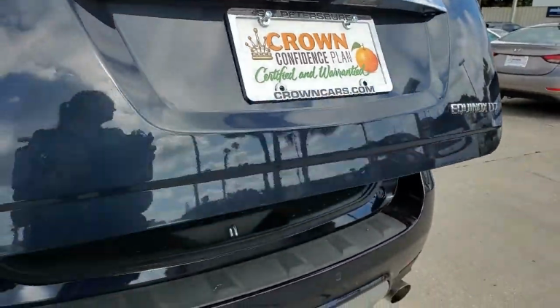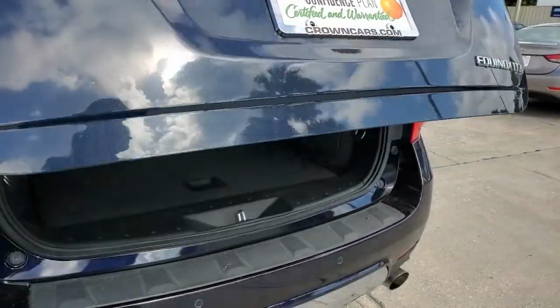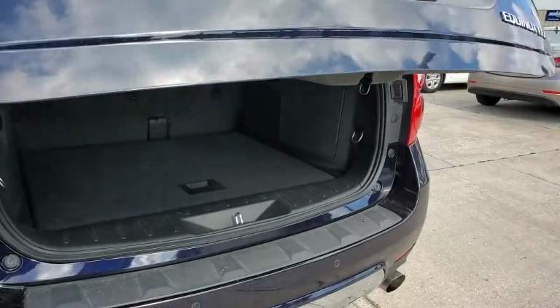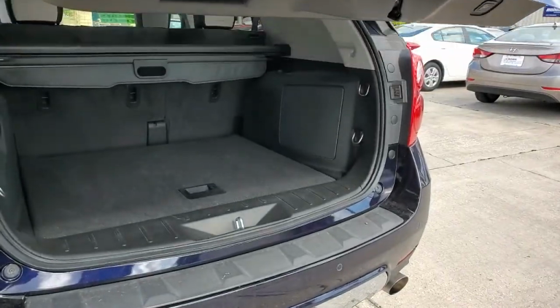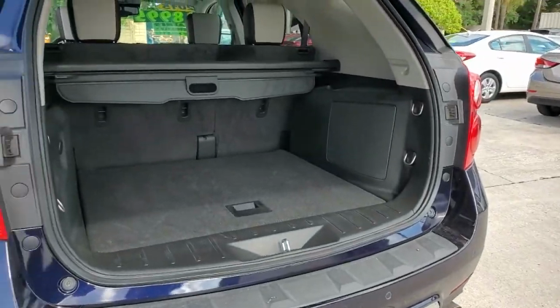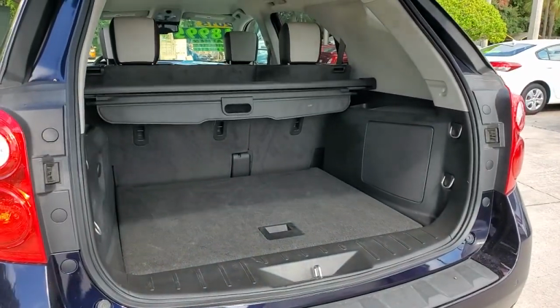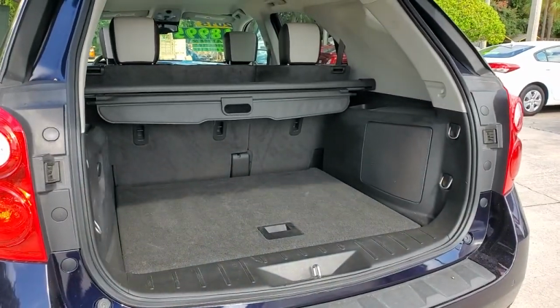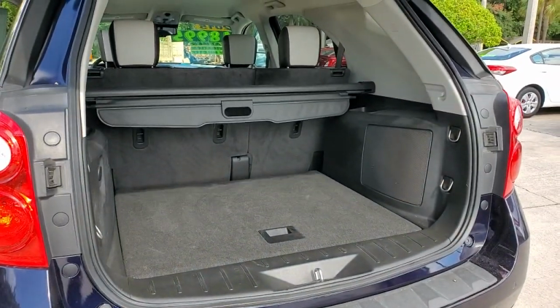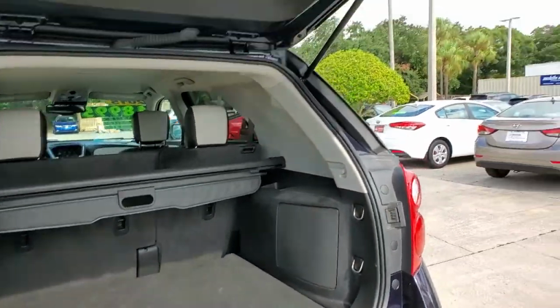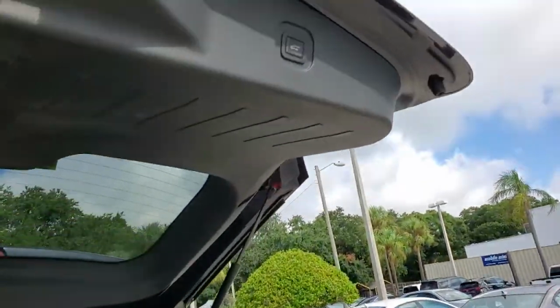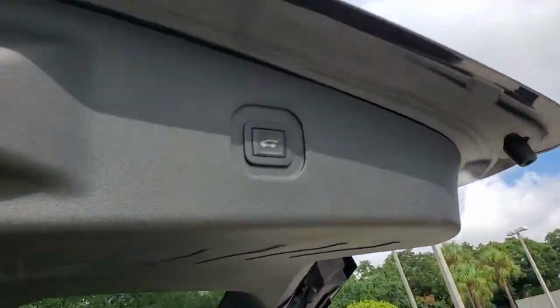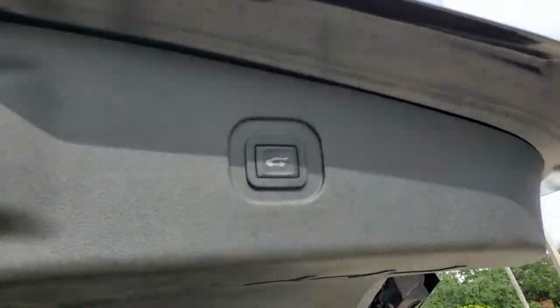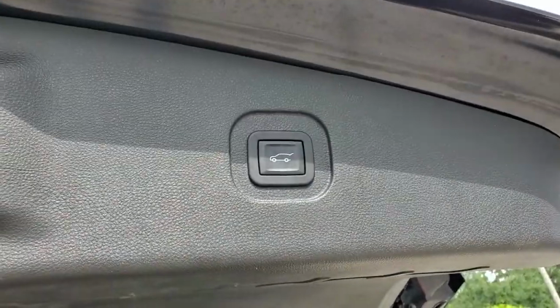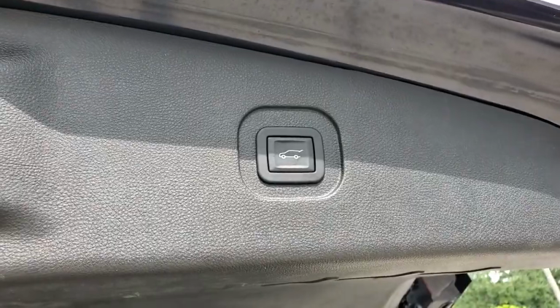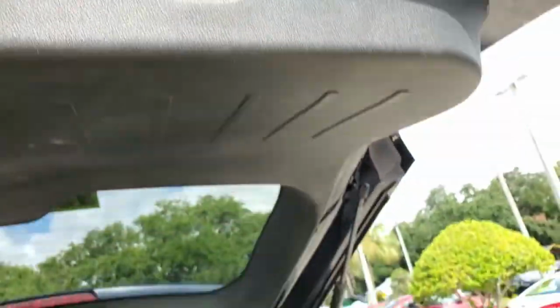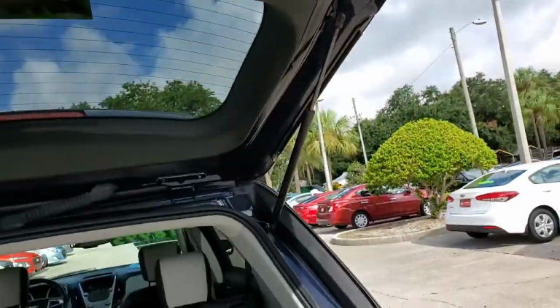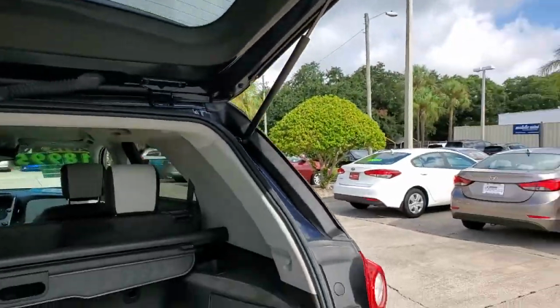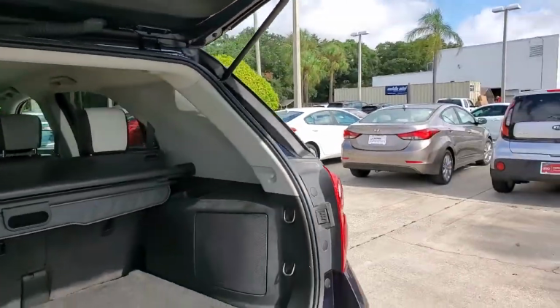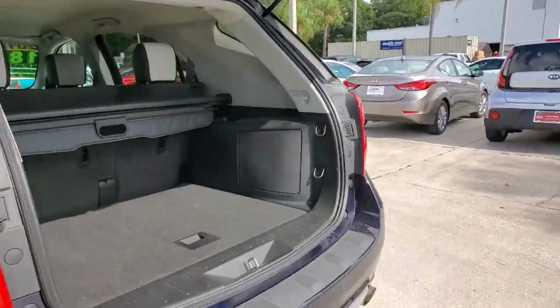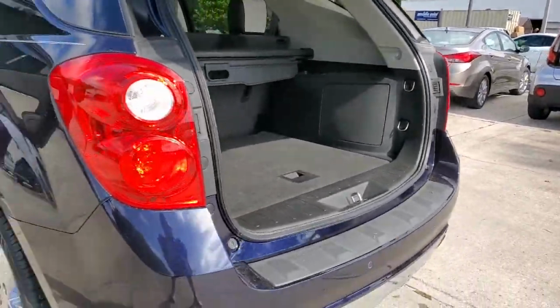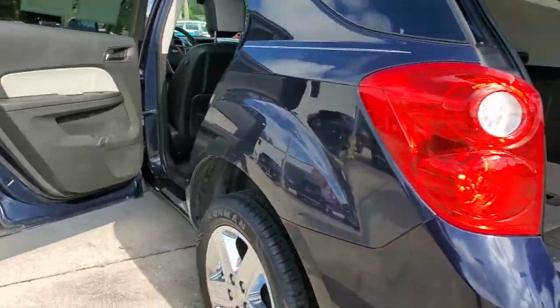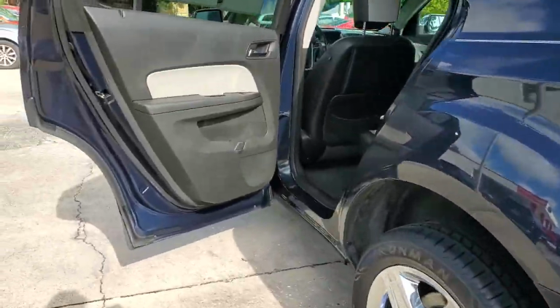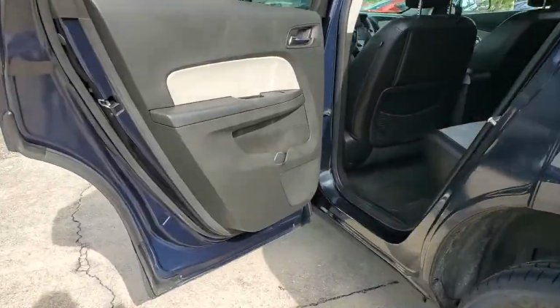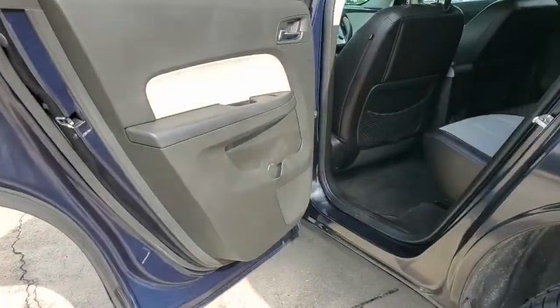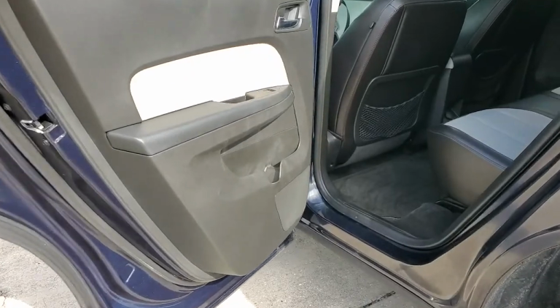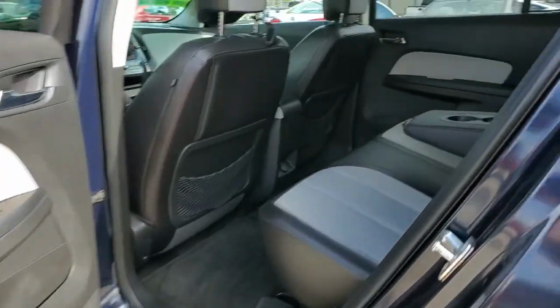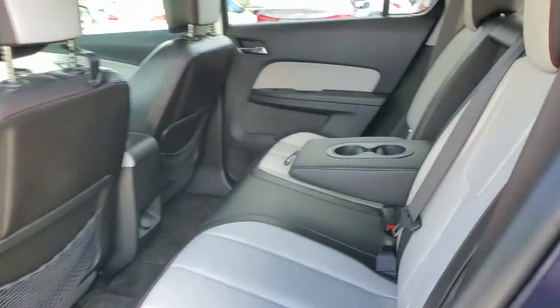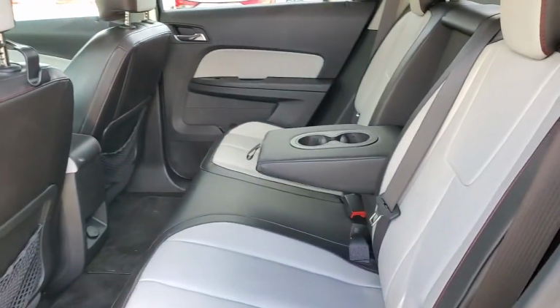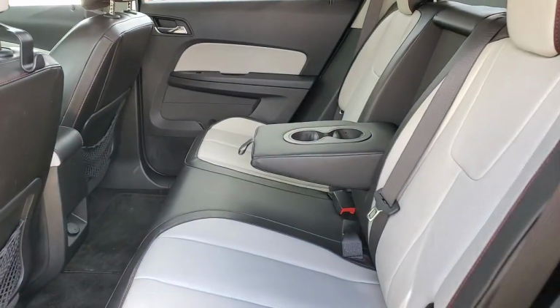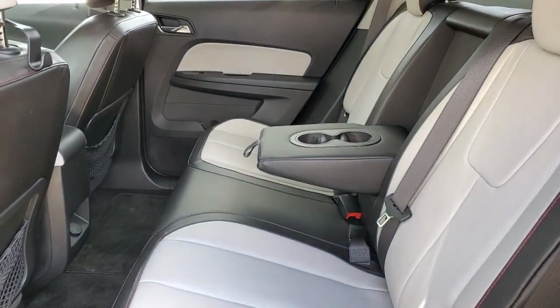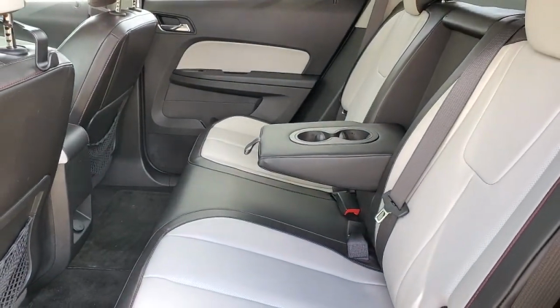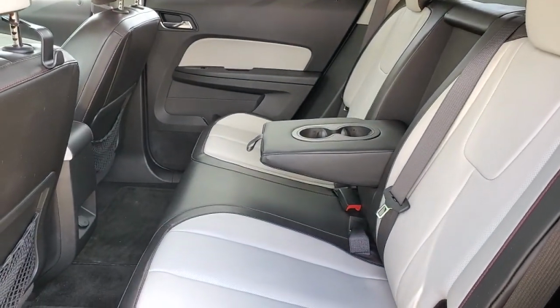The following are some of this vehicle's highlighted options: power liftgate, electronic stability control, aluminum wheels, seat memory, trip computer, power windows, bucket seats, four-wheel disc brakes, and power steering.